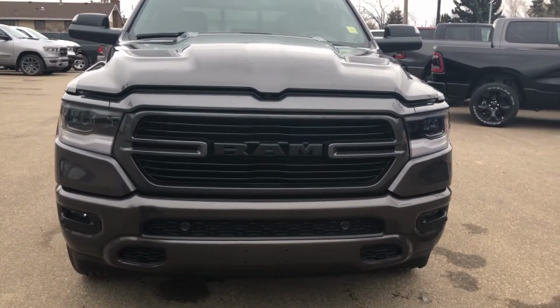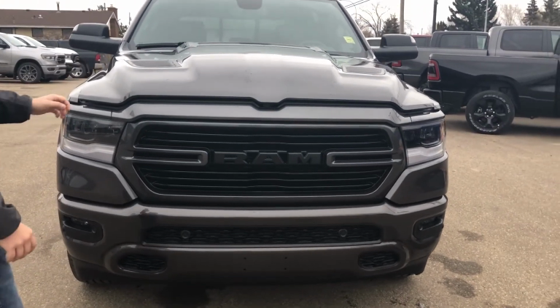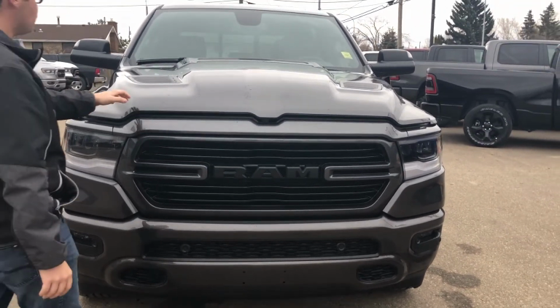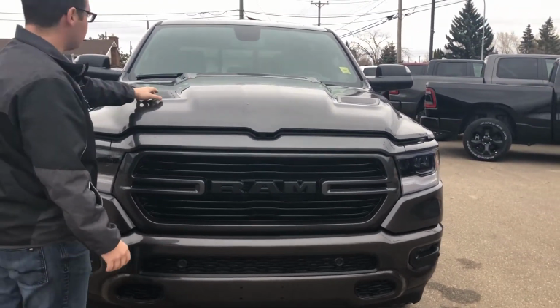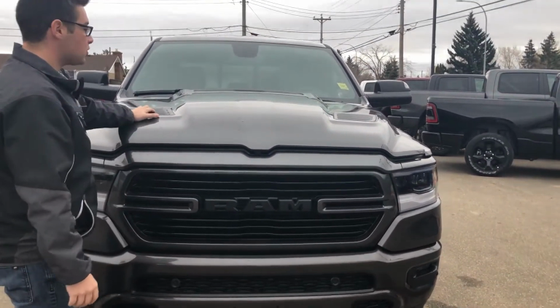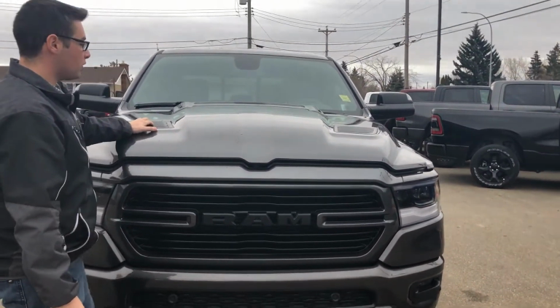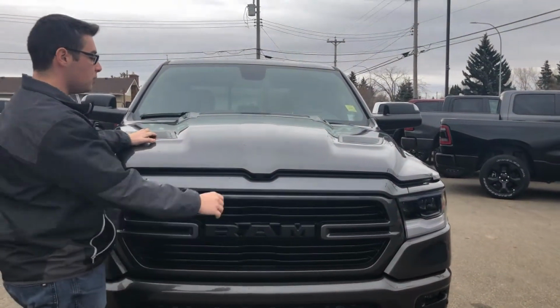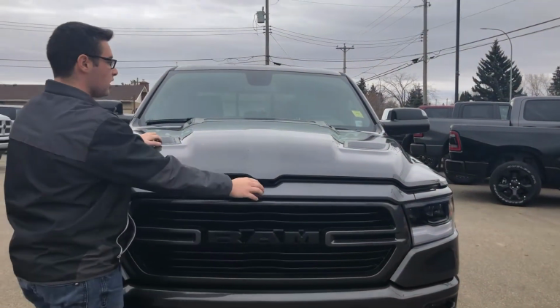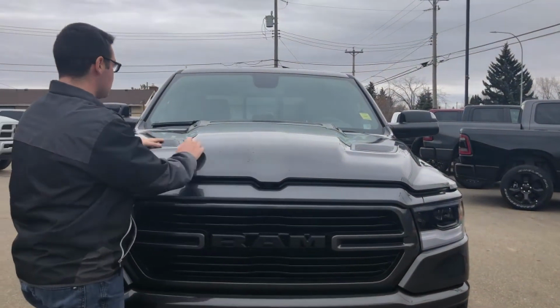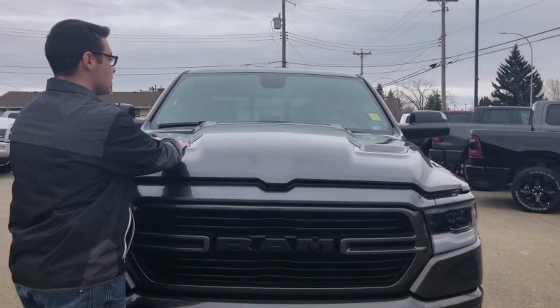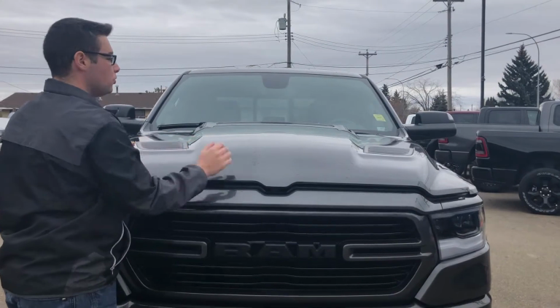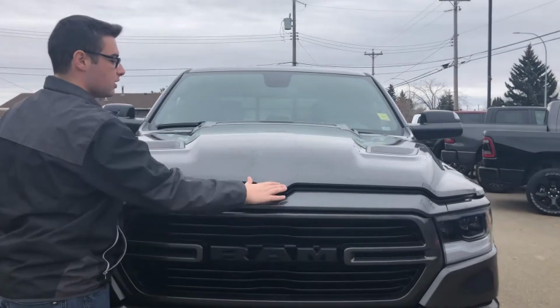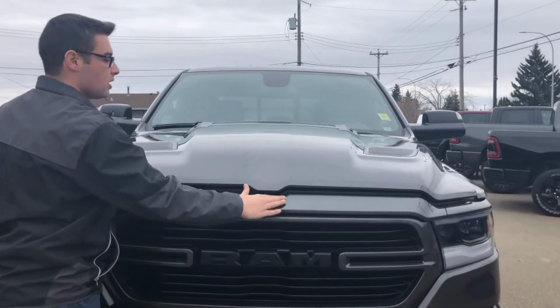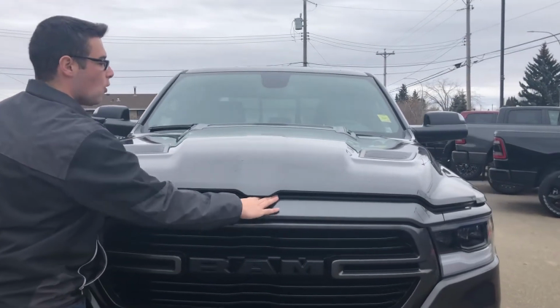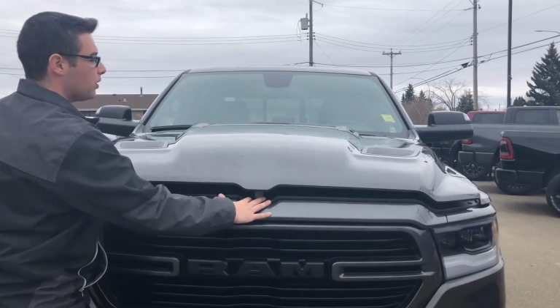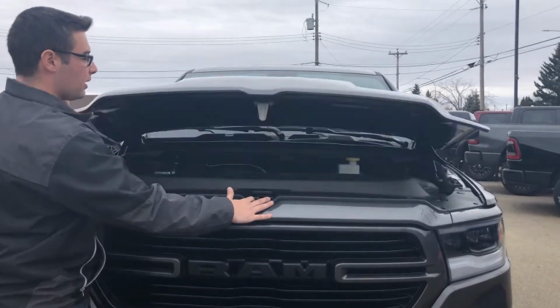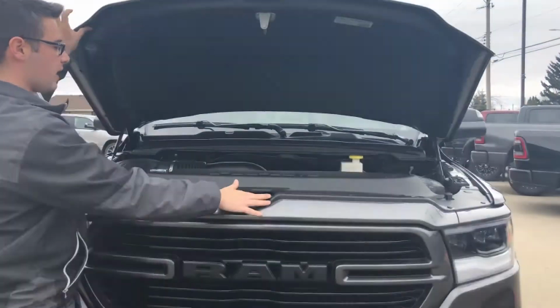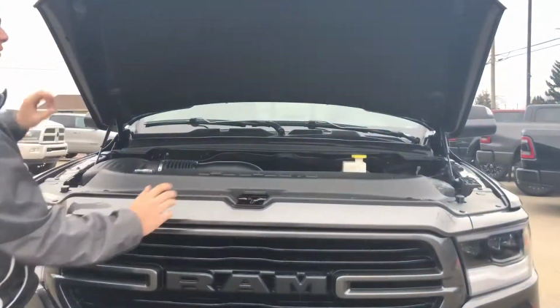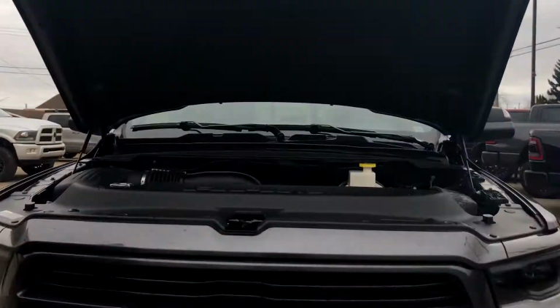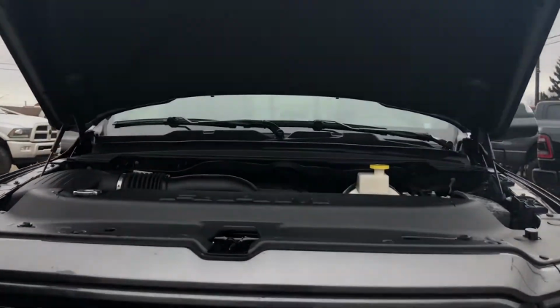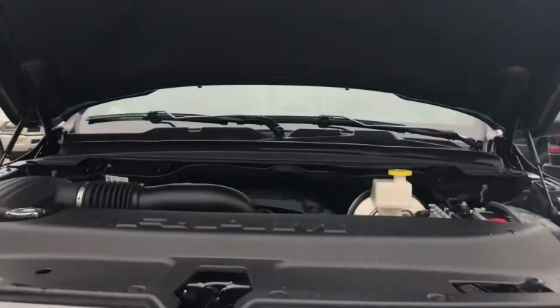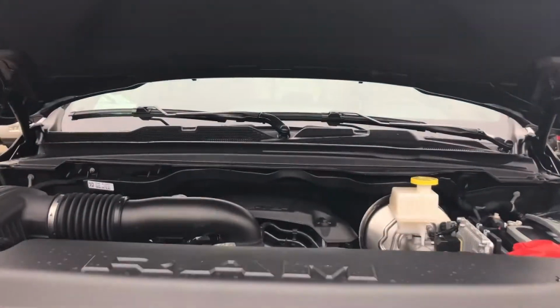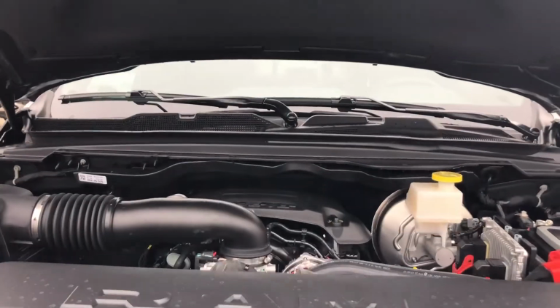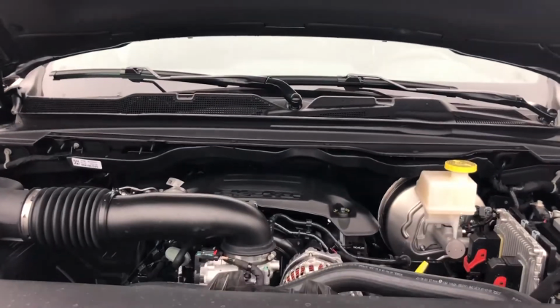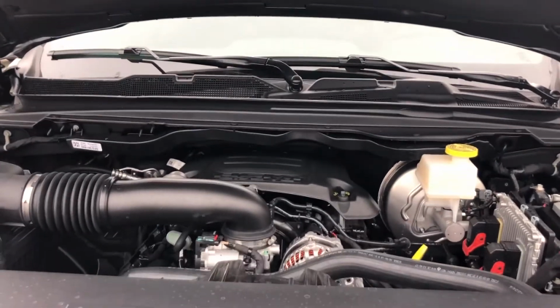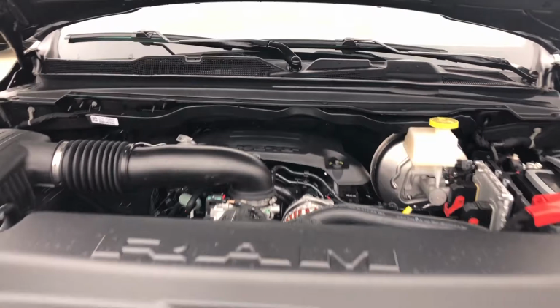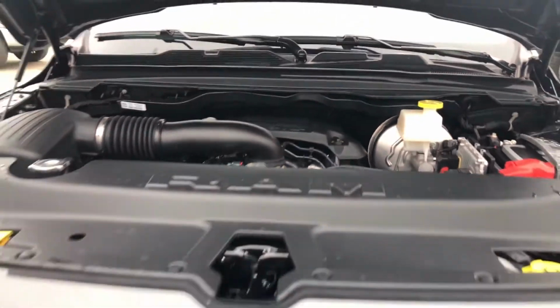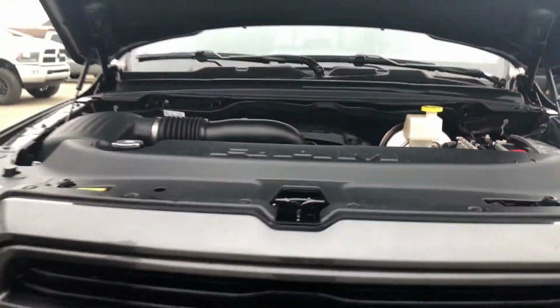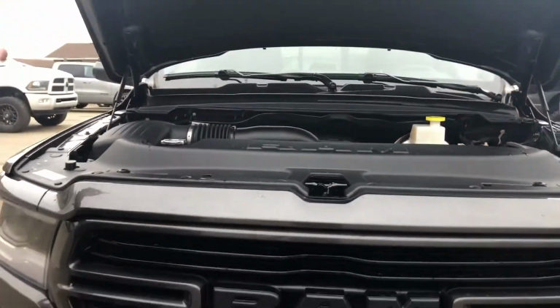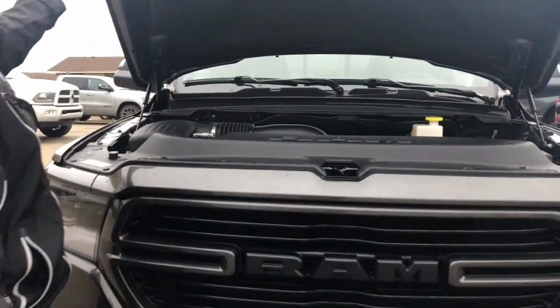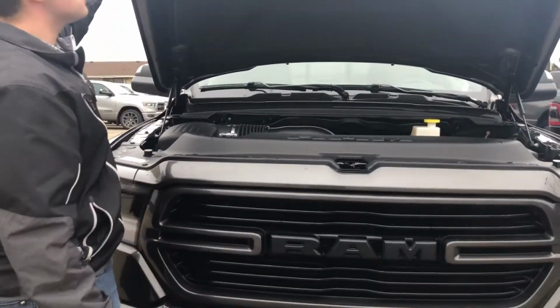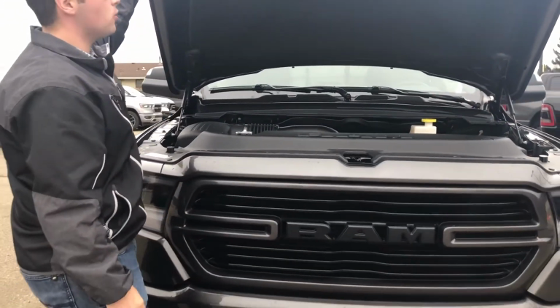This truck has the Rebel appearance scoop for the hood, which gives you two extra louvers. Open the hood and you'll find the 5.7-liter Hemi making 395 horsepower and 410 foot-pounds of torque.